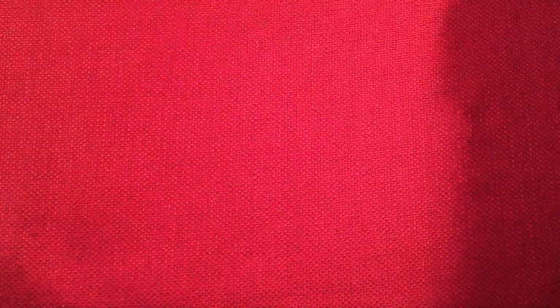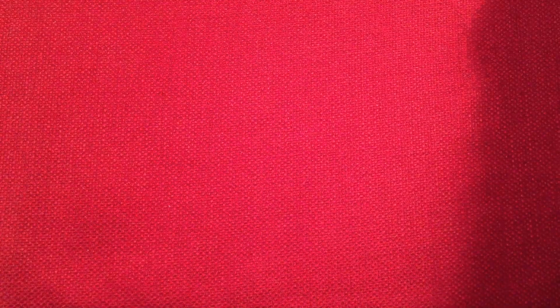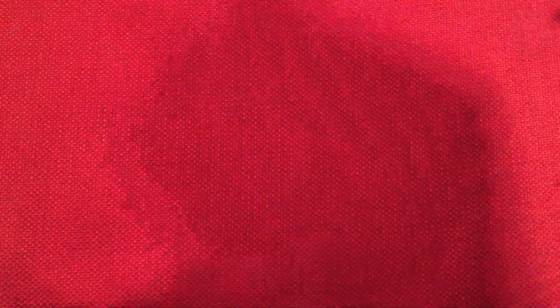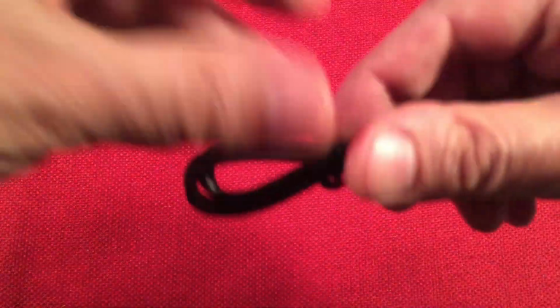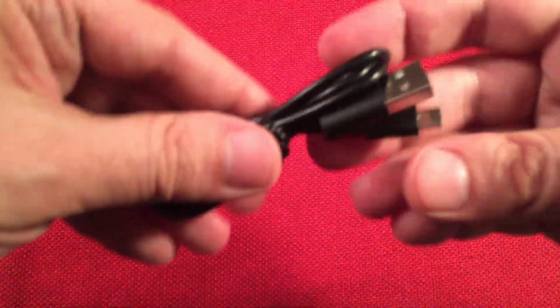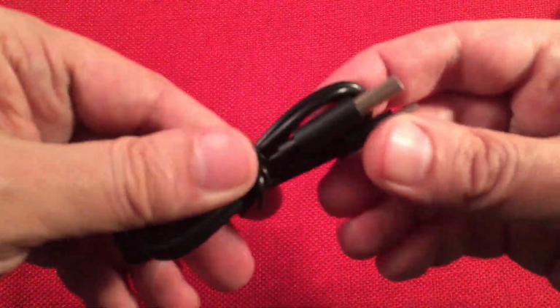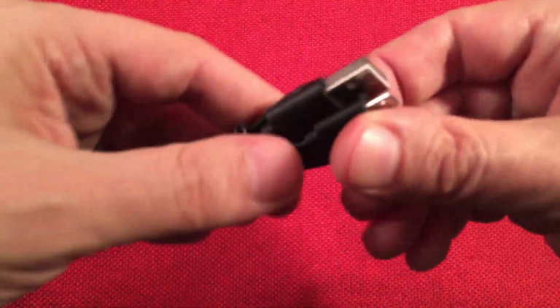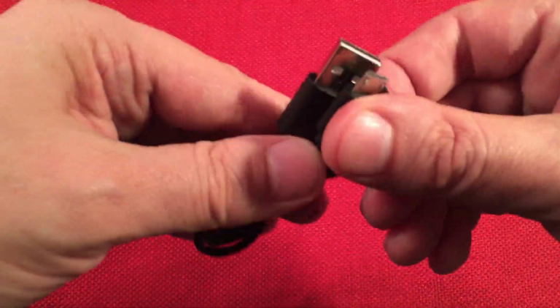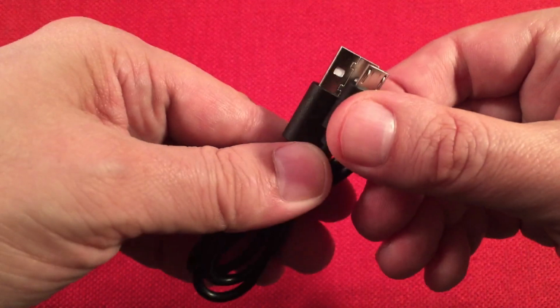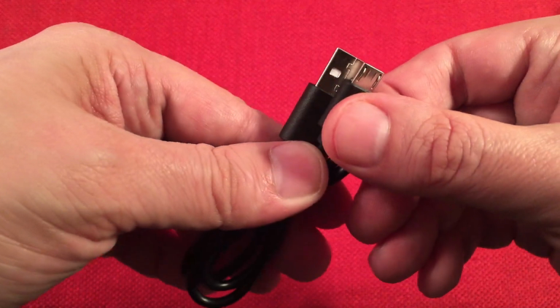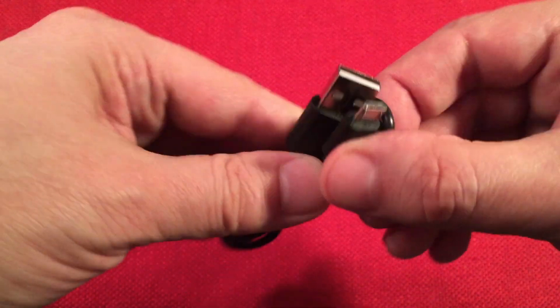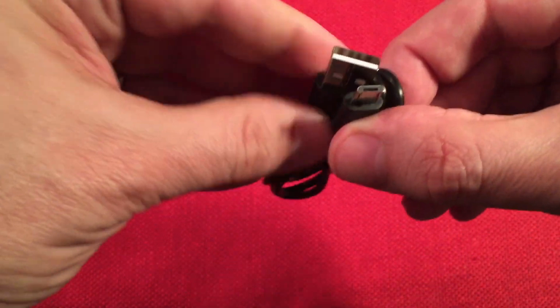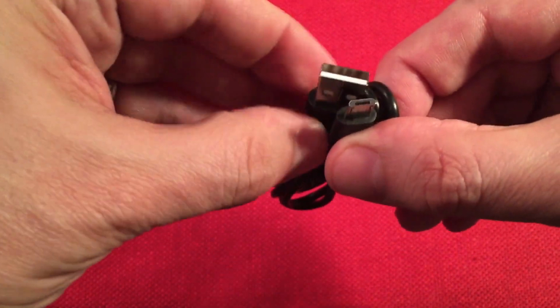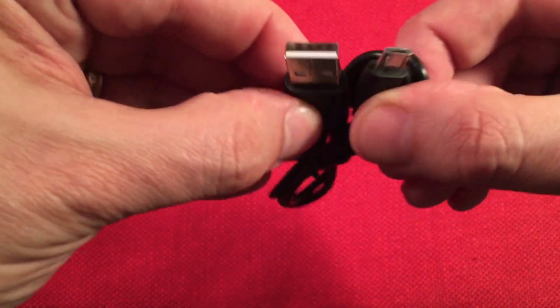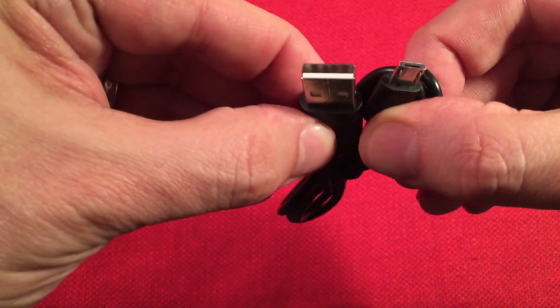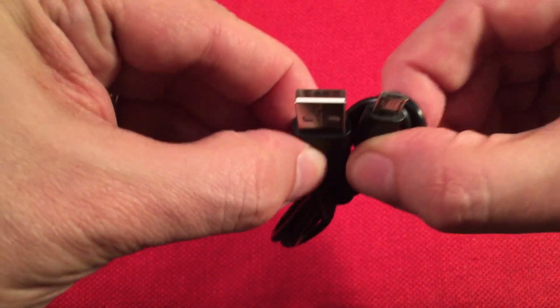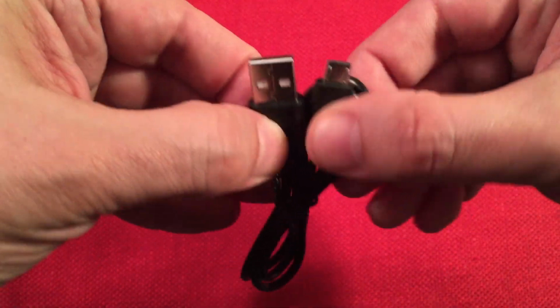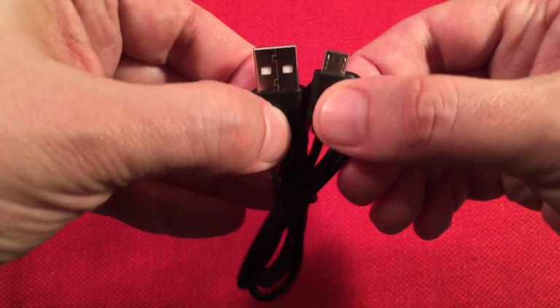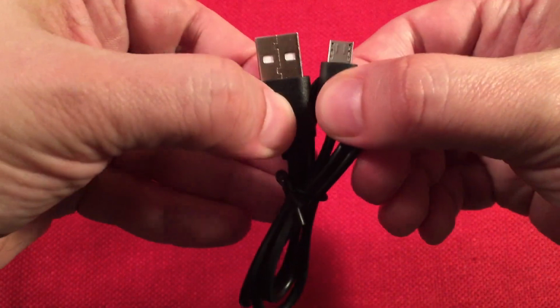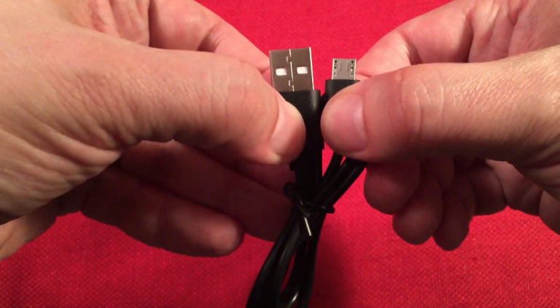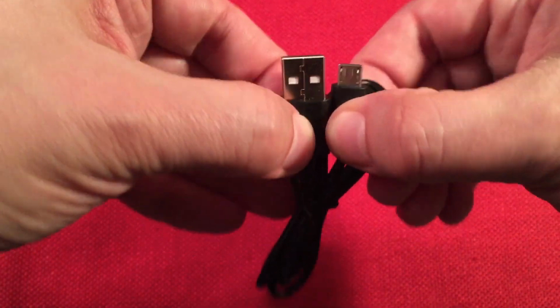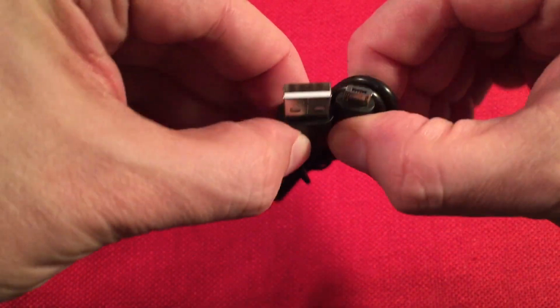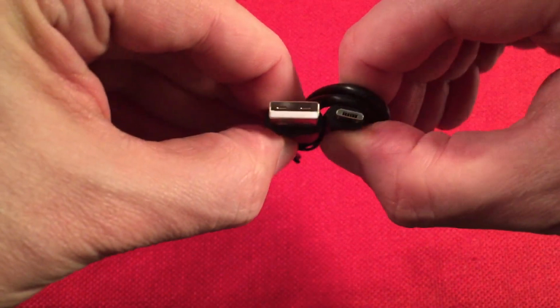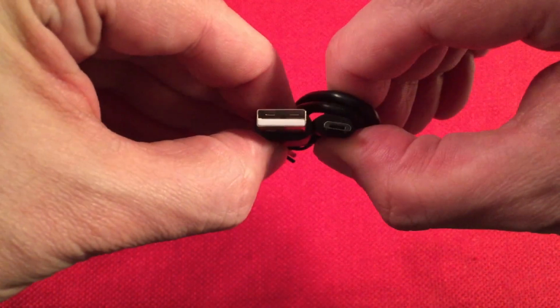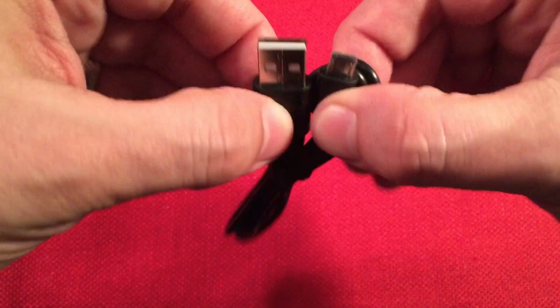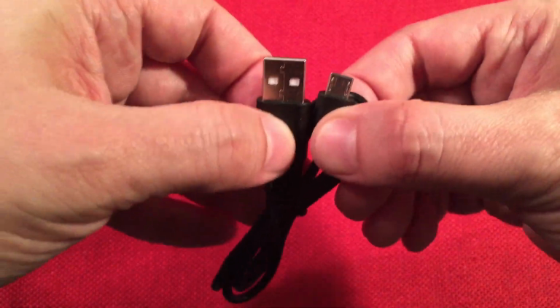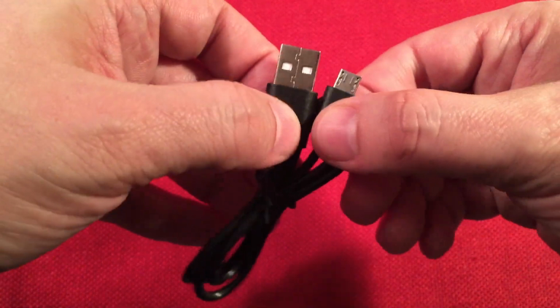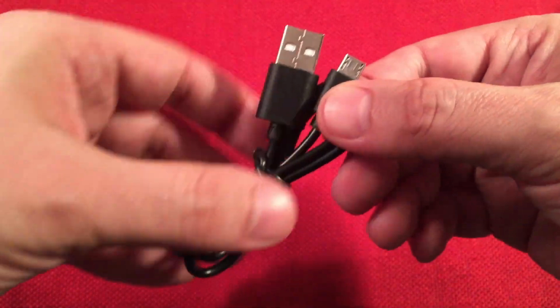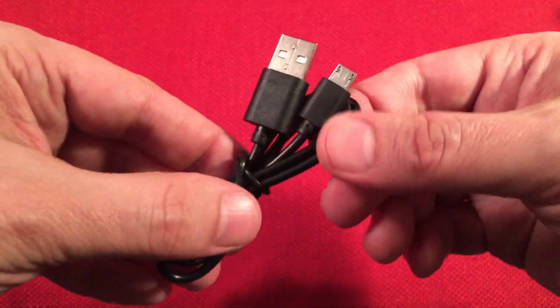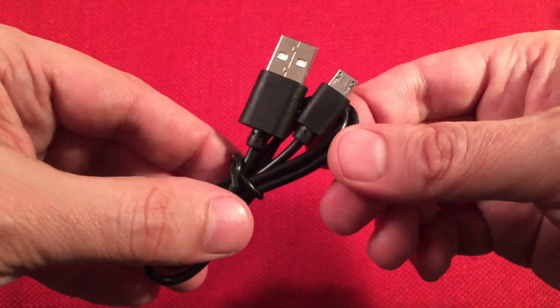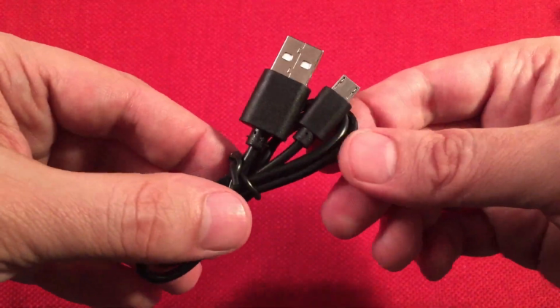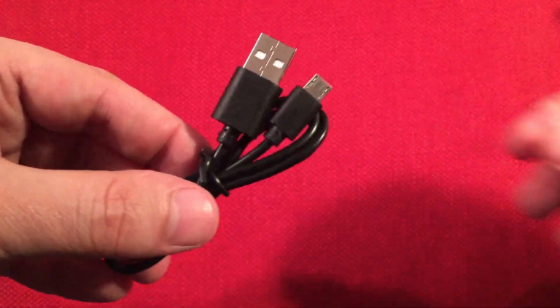They give you the charging cable for that, which is nice. Now us radio guys, we don't have any of these cables, do we? Yeah, we have a million of them.